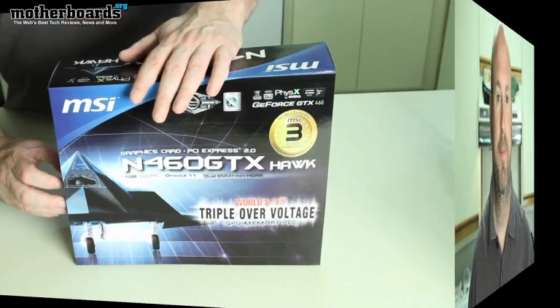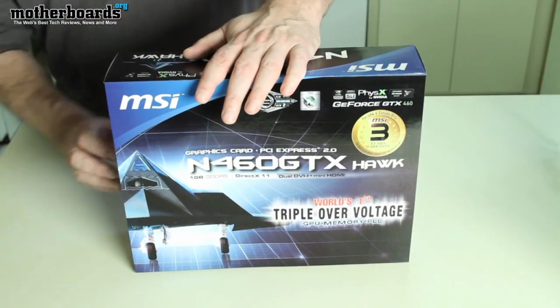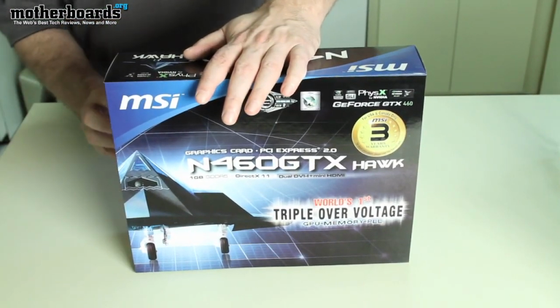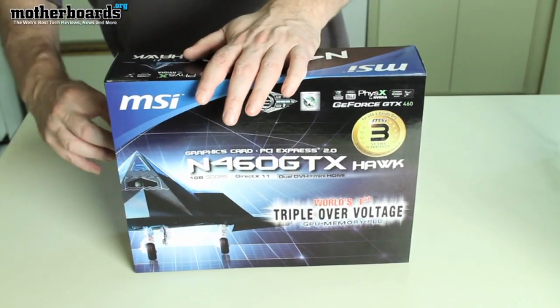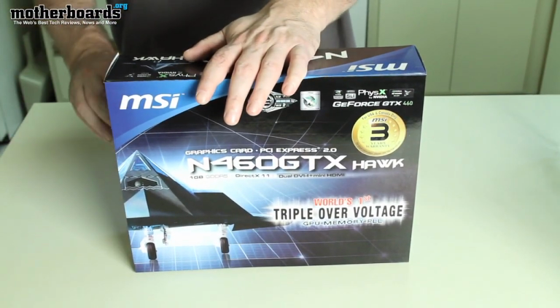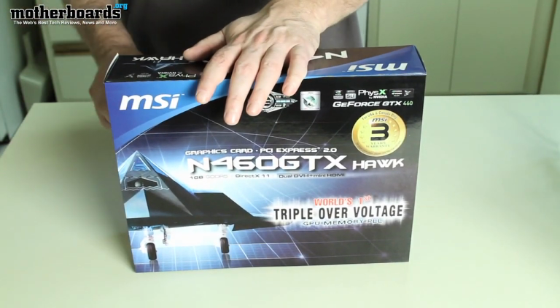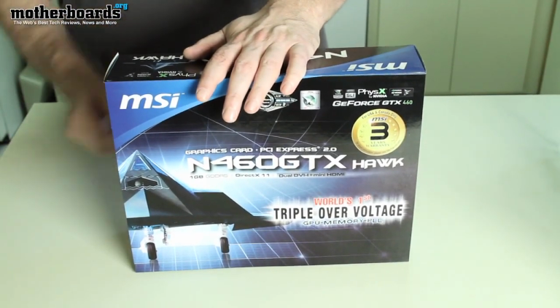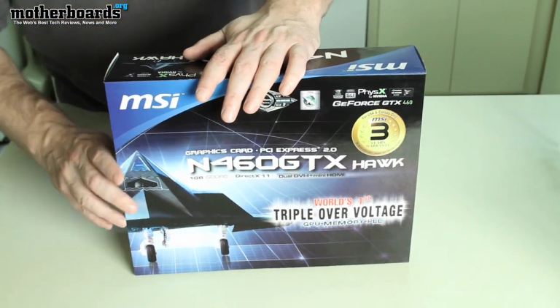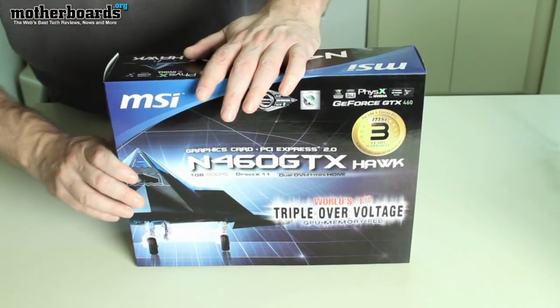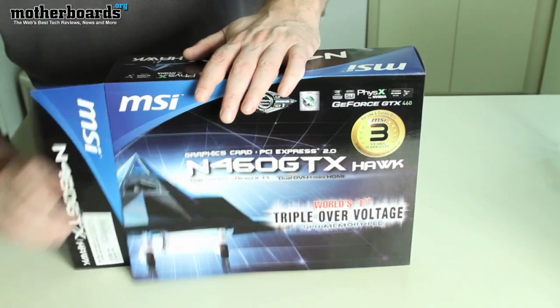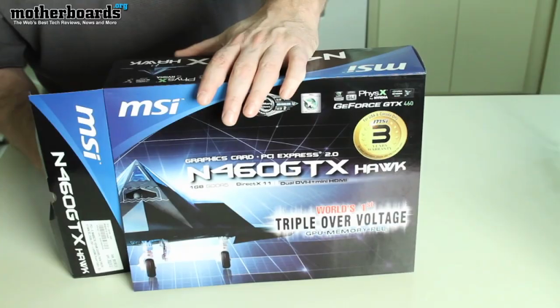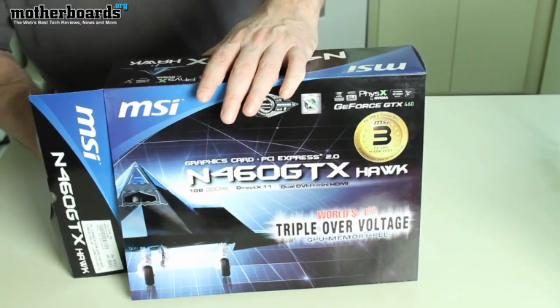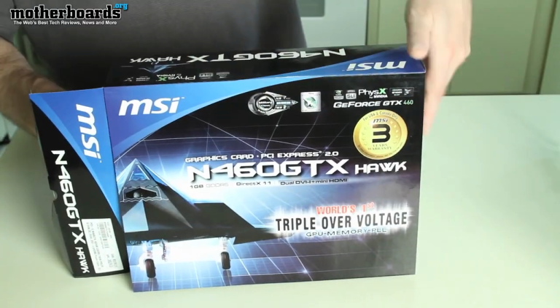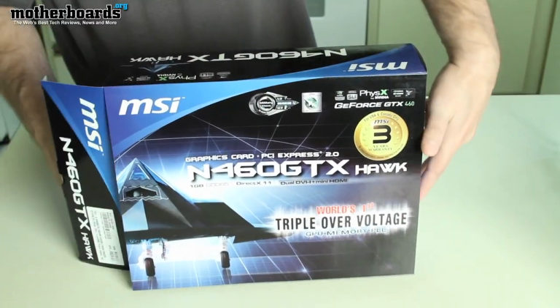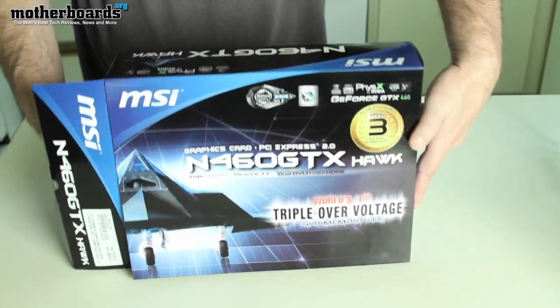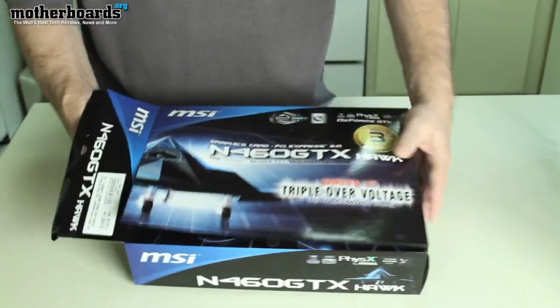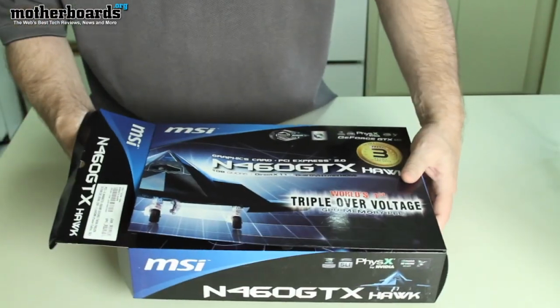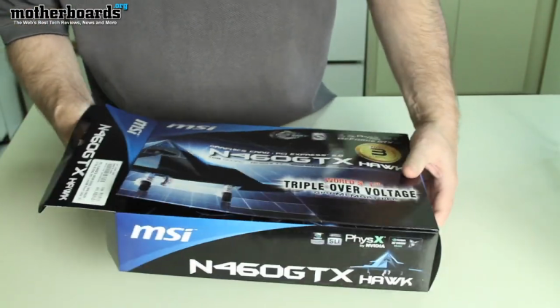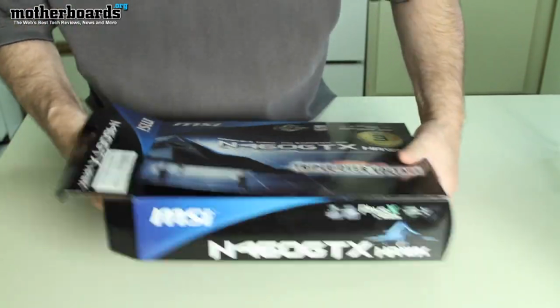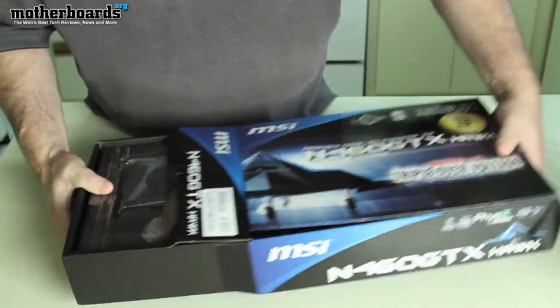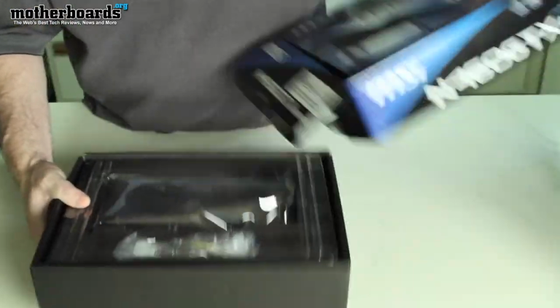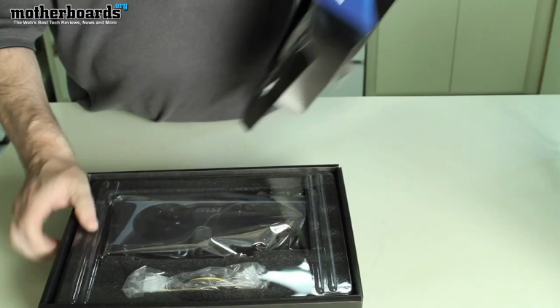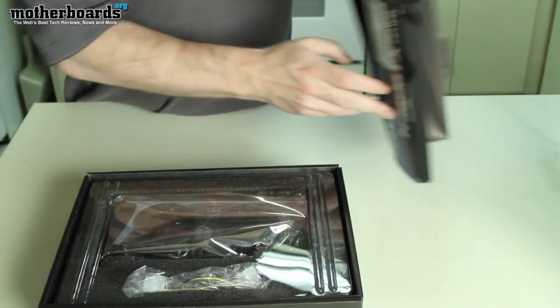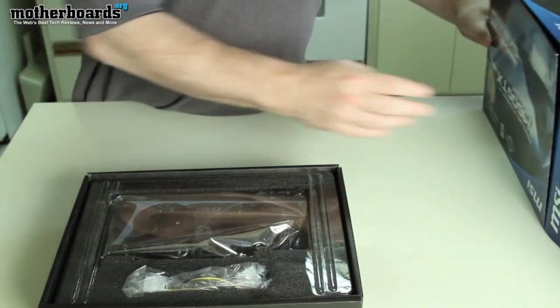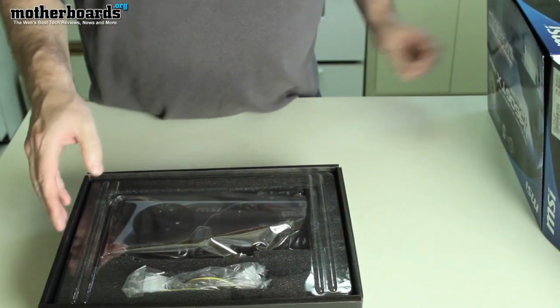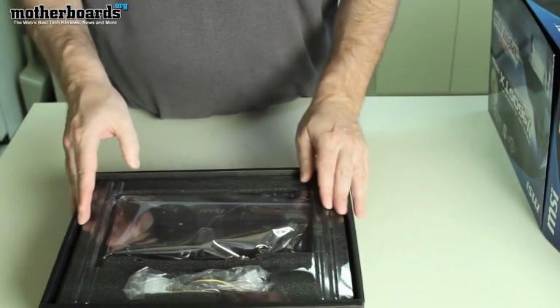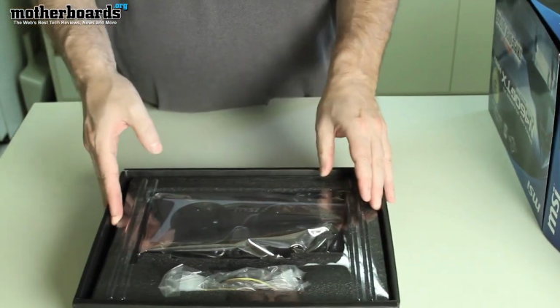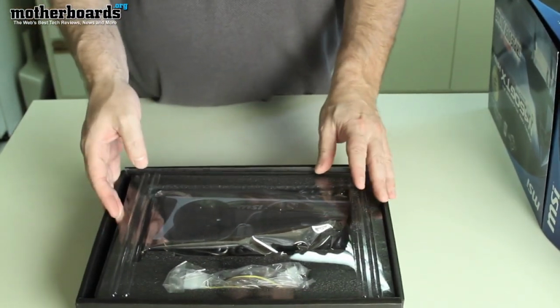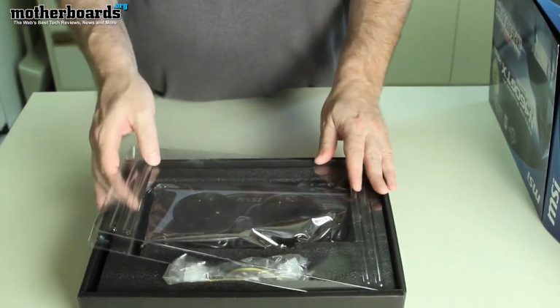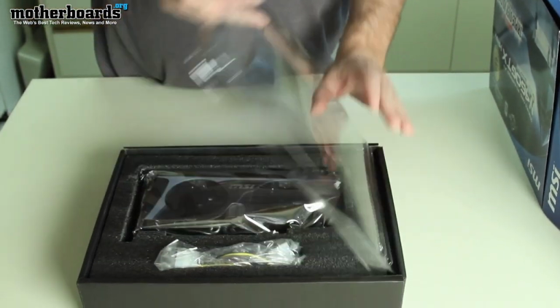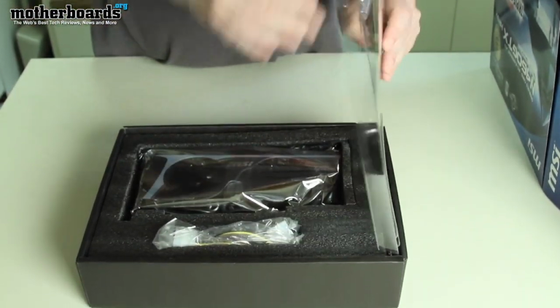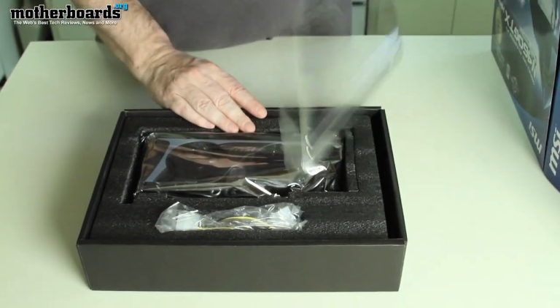Check it out, guys. This may not be the actual final product on the market, because our contact Rajiv lent us this card — it's probably one of the marketing samples that's been passed around — but it will contain the stuff that should be in the retail packaging. So let's open it up and take a look.